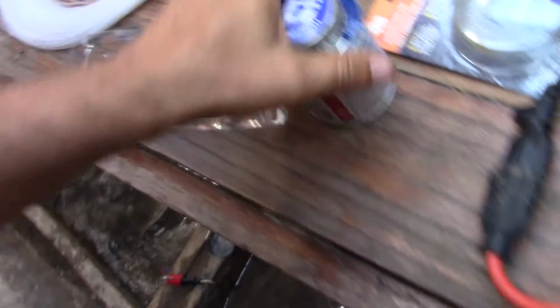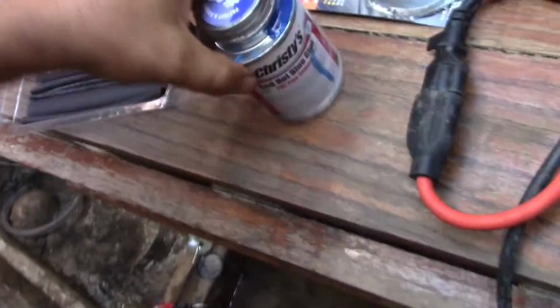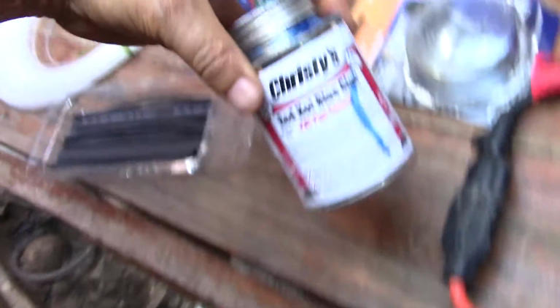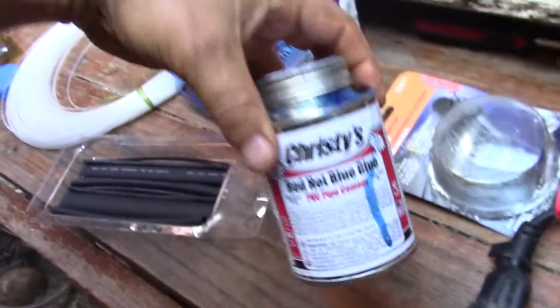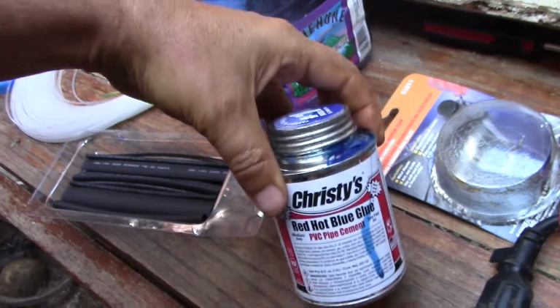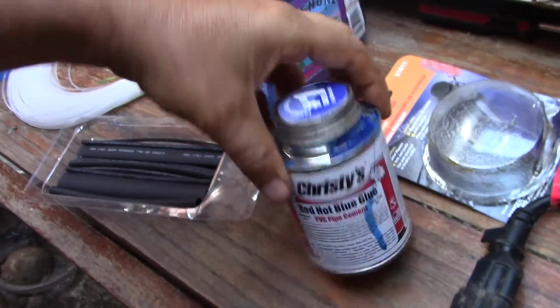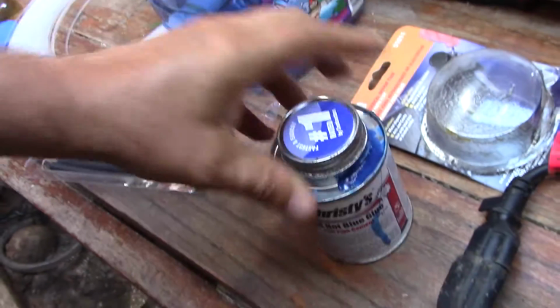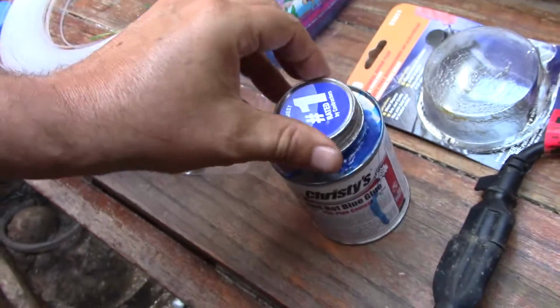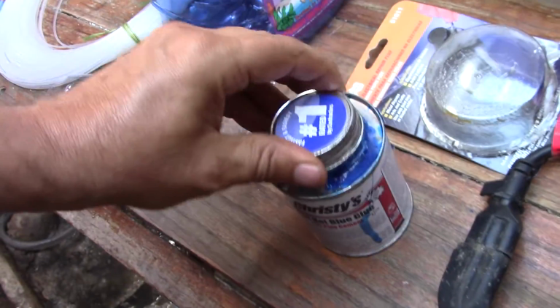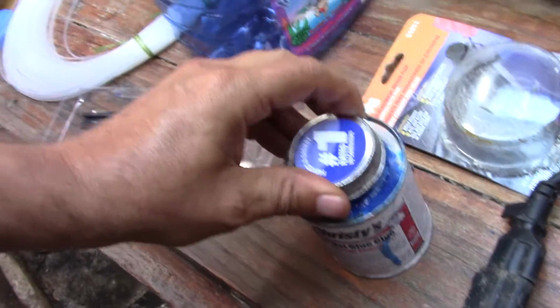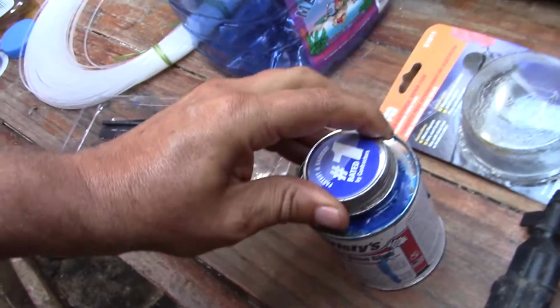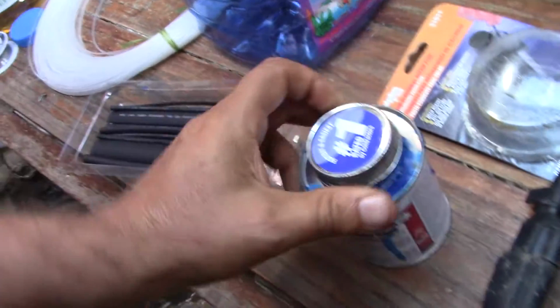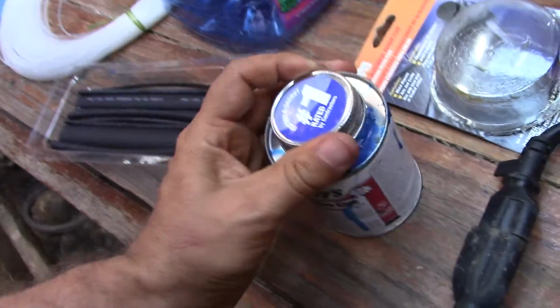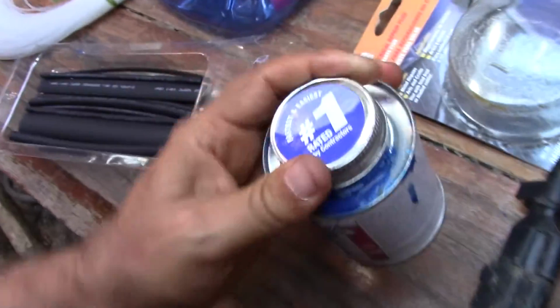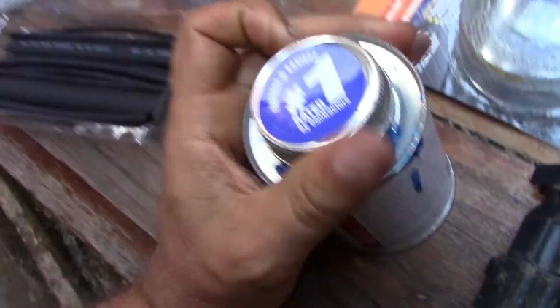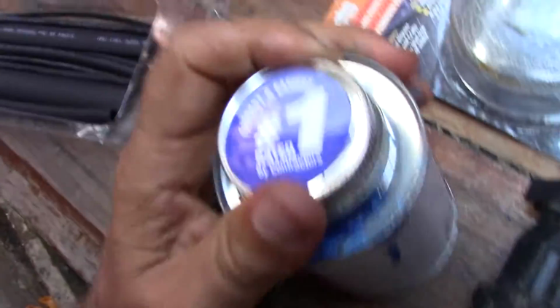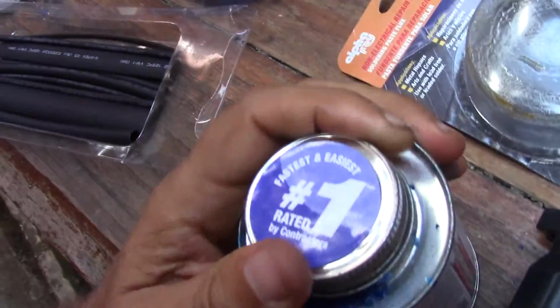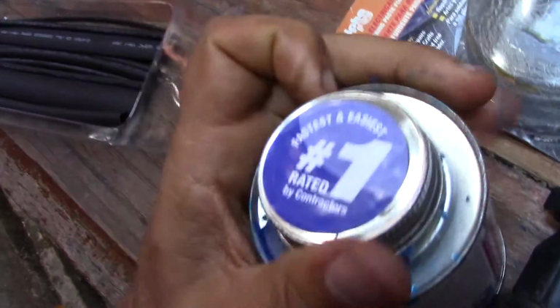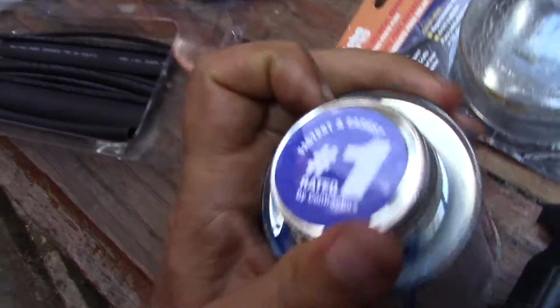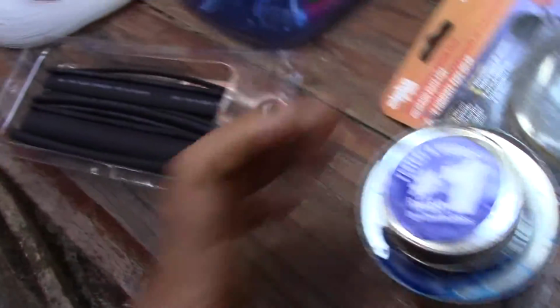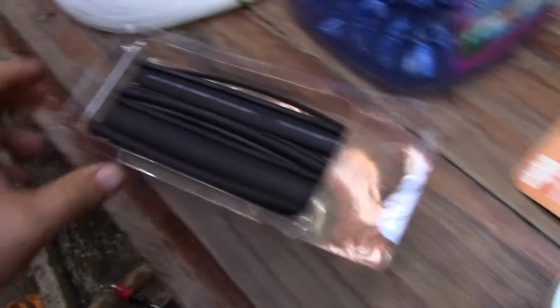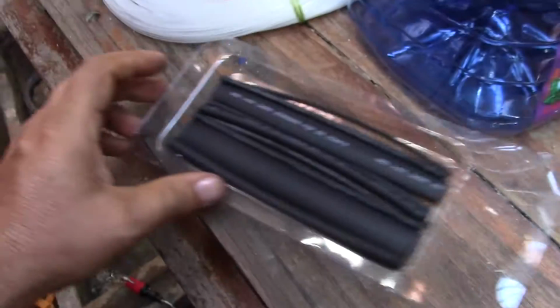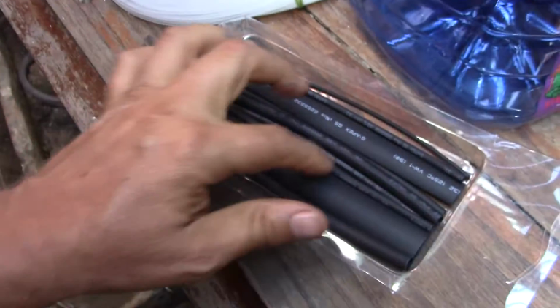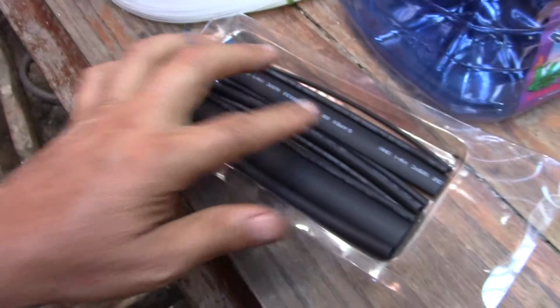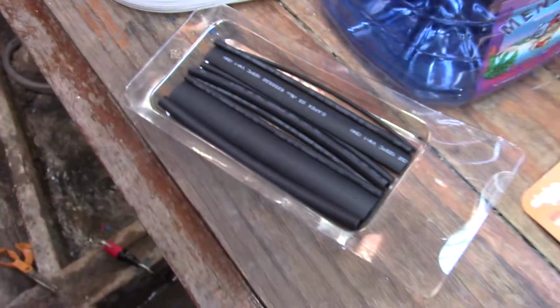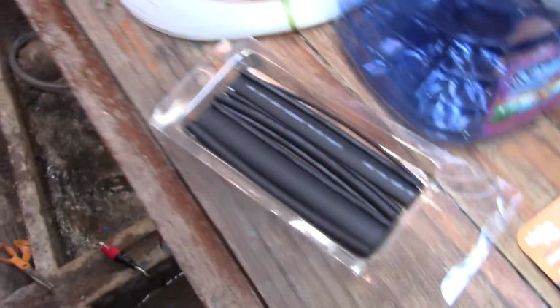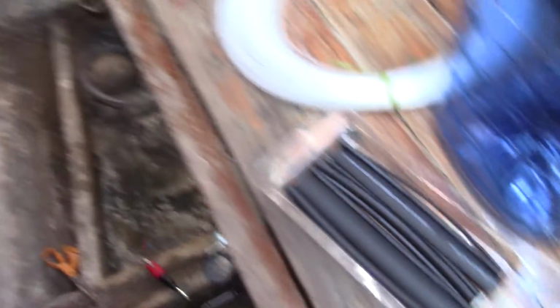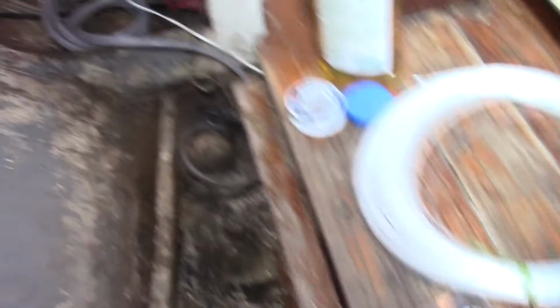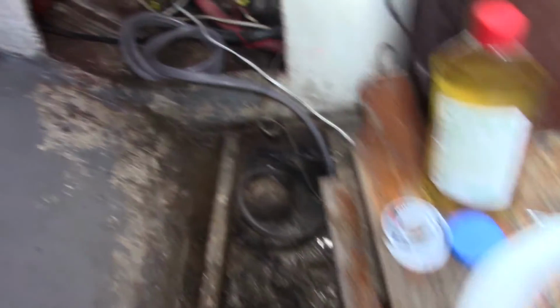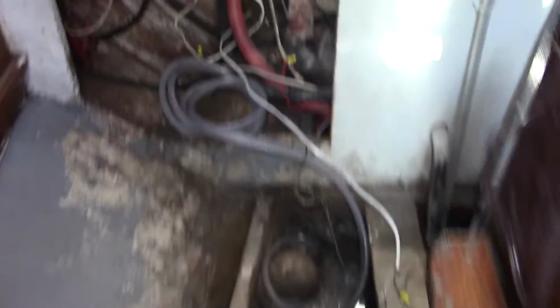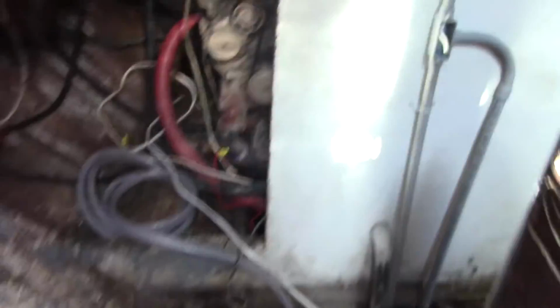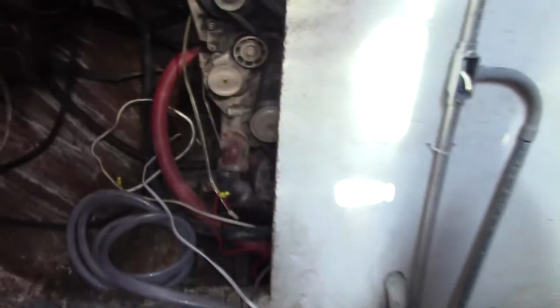I like the red hot blue glue — it's universal, works with conduit, works with pipe, whatever. You need these little shrink things and you need conduit.